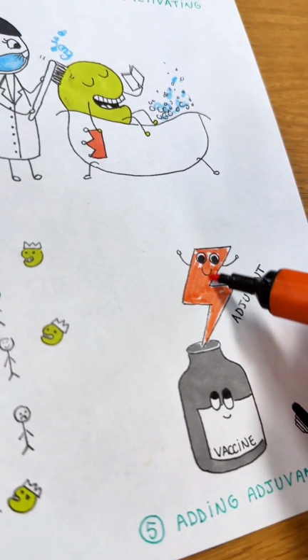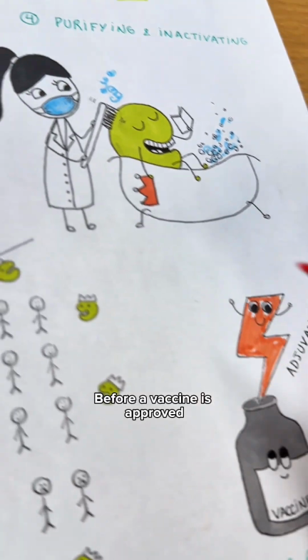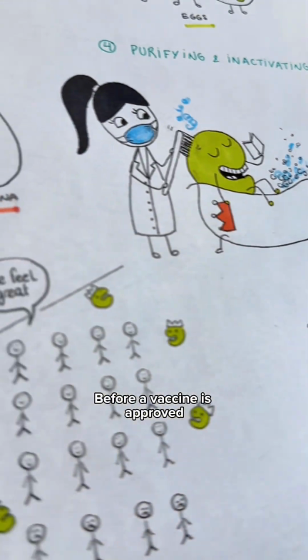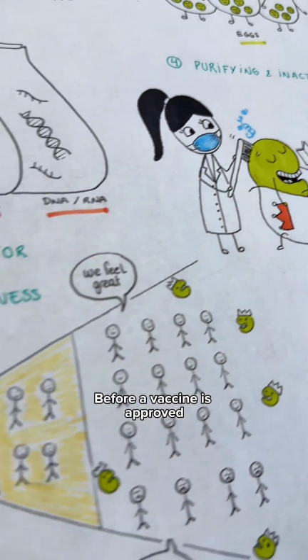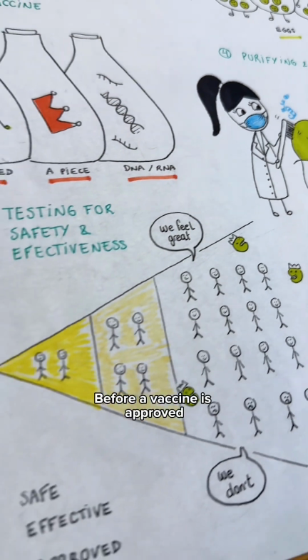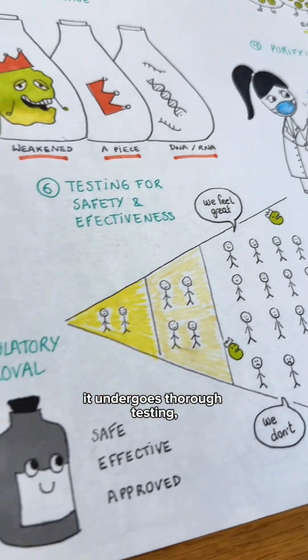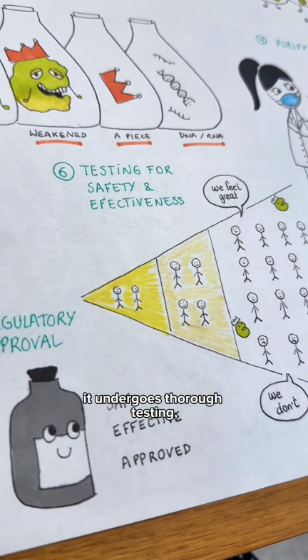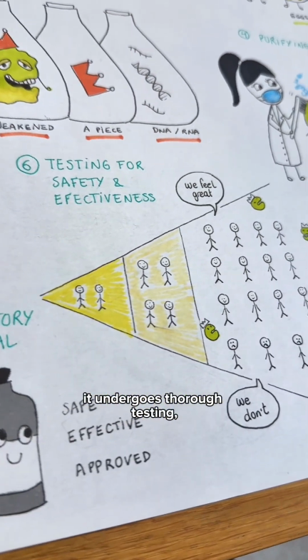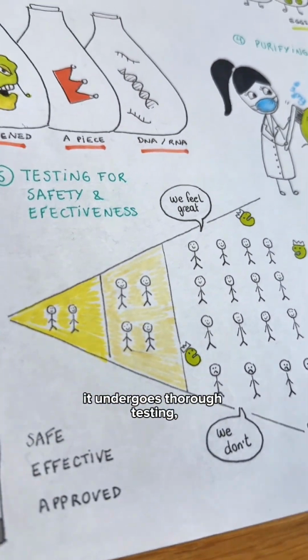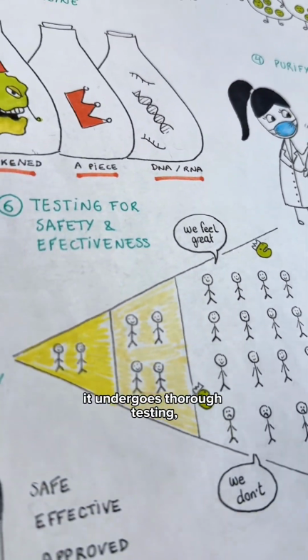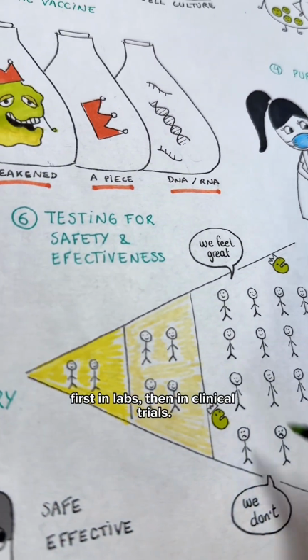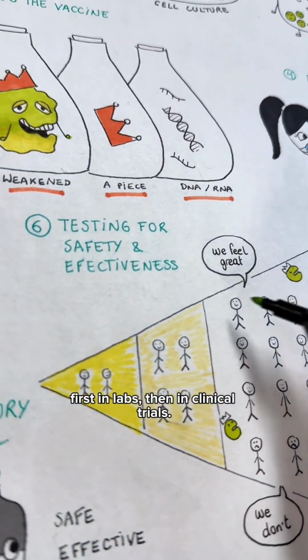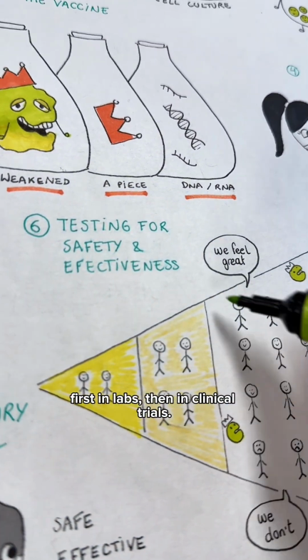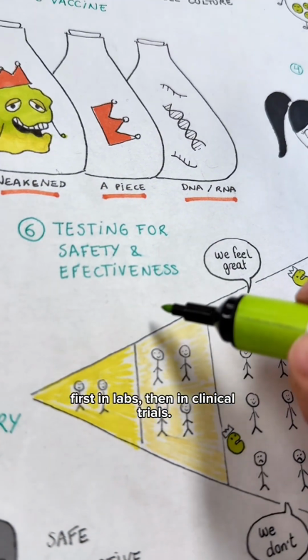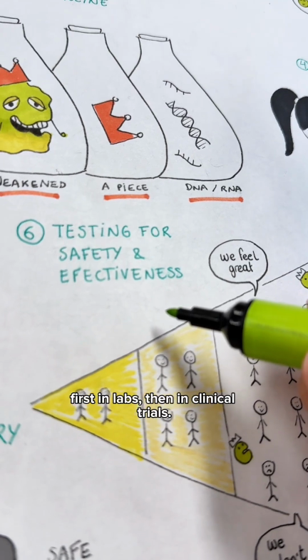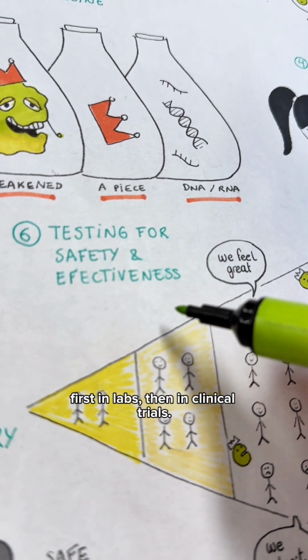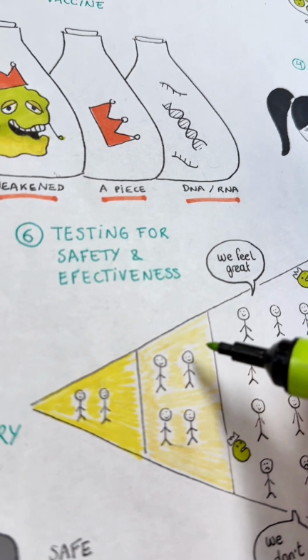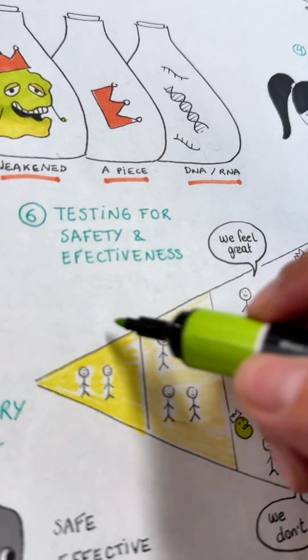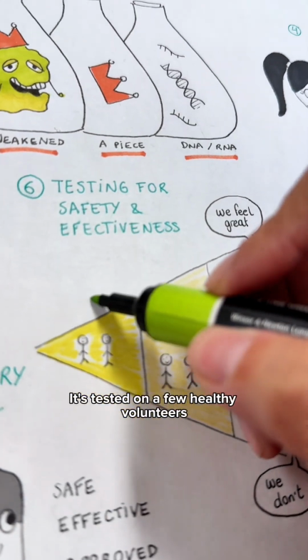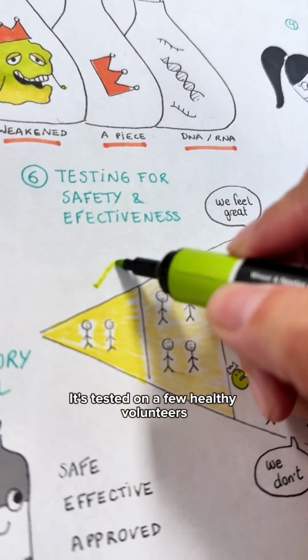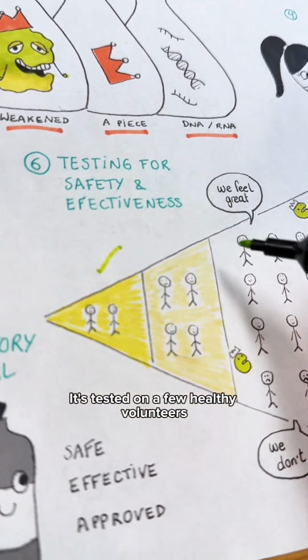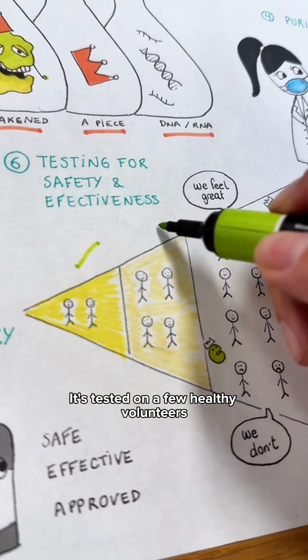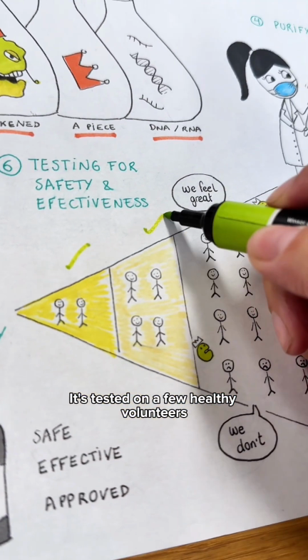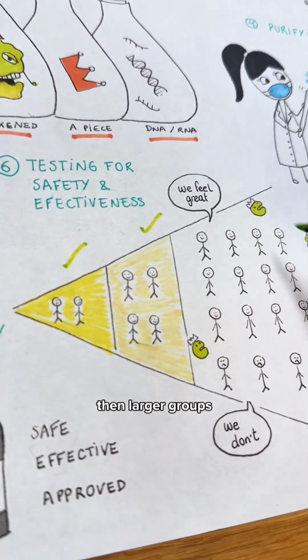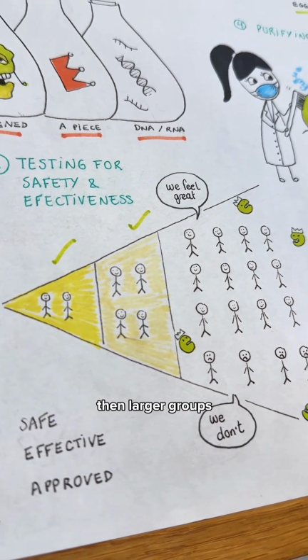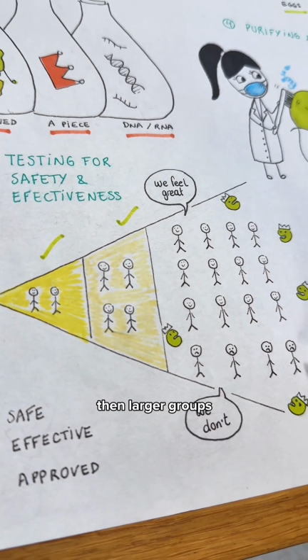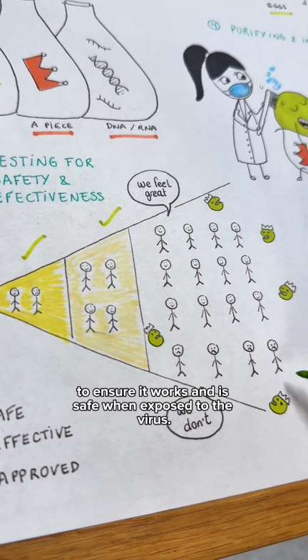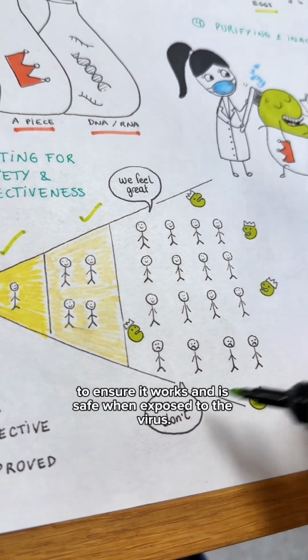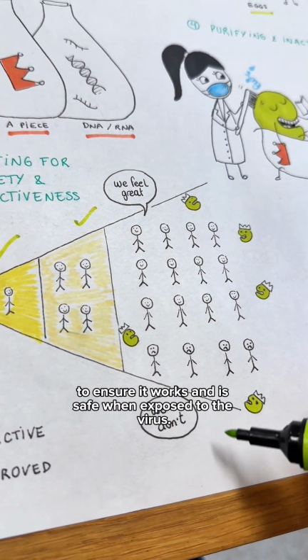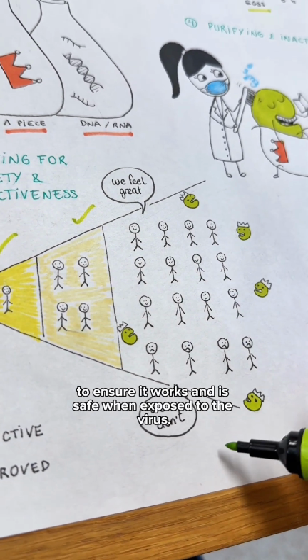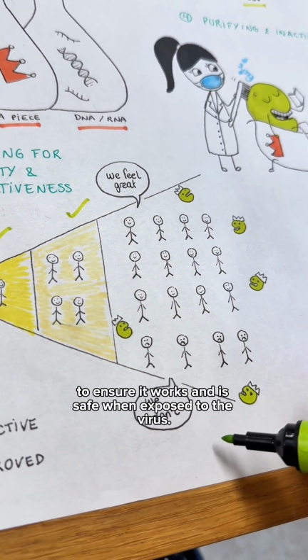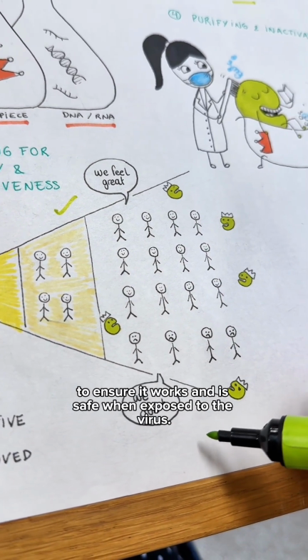Before a vaccine is approved, it undergoes thorough testing — first in labs, then in clinical trials. It's tested on a few healthy volunteers, then larger groups, to ensure it works and is safe when exposed to the virus.